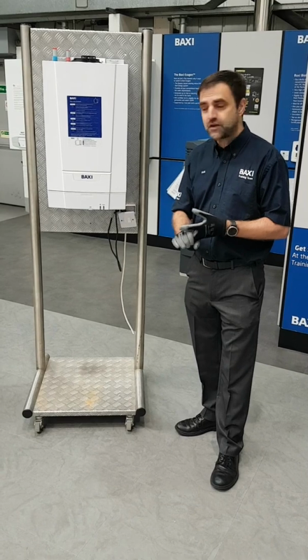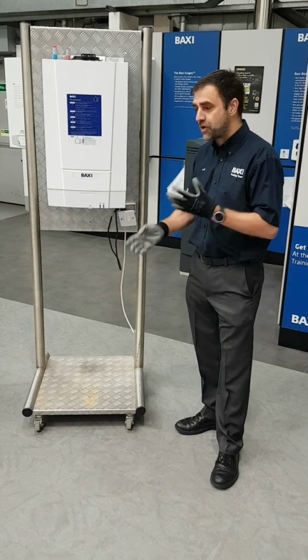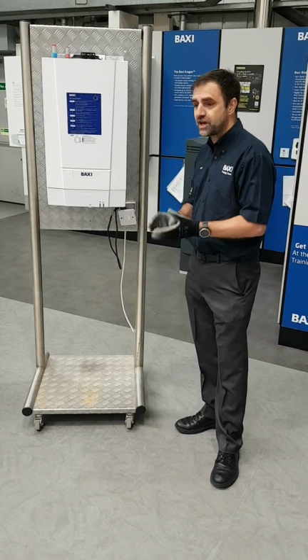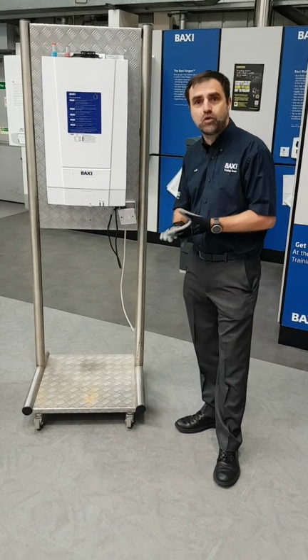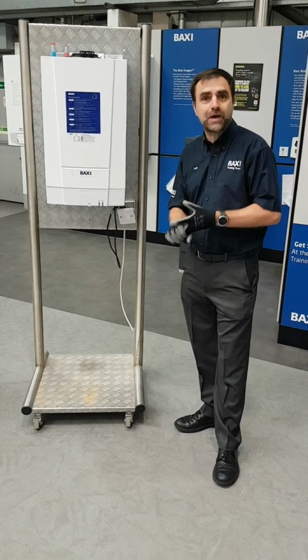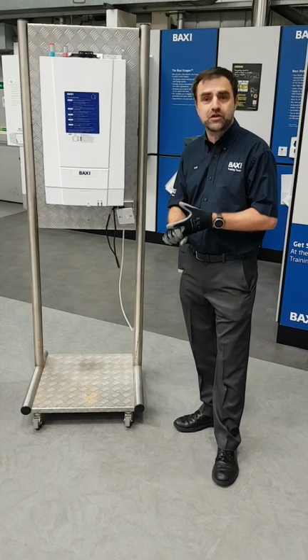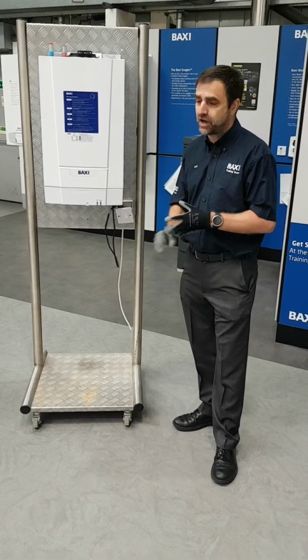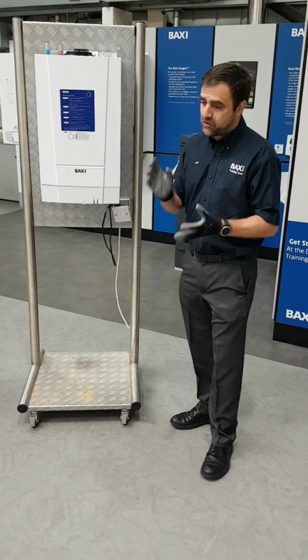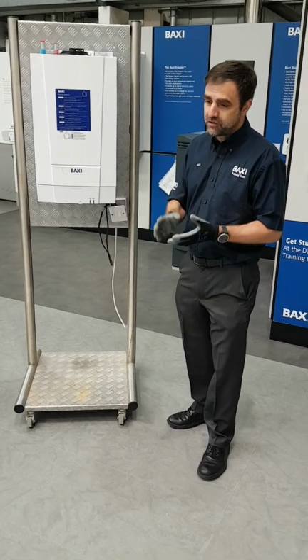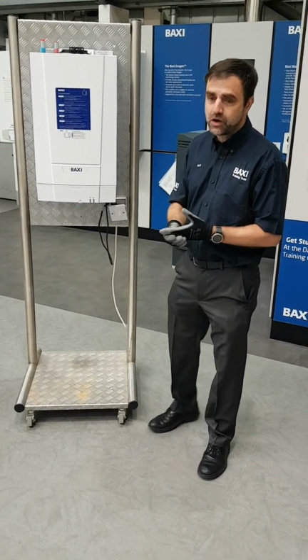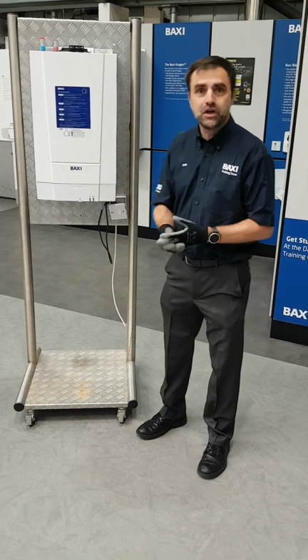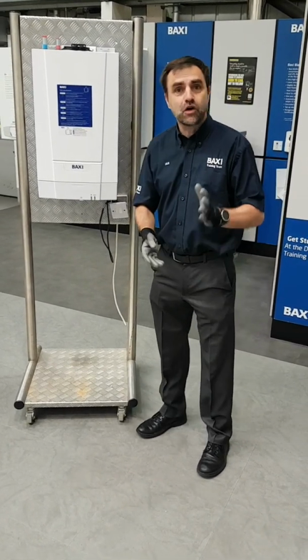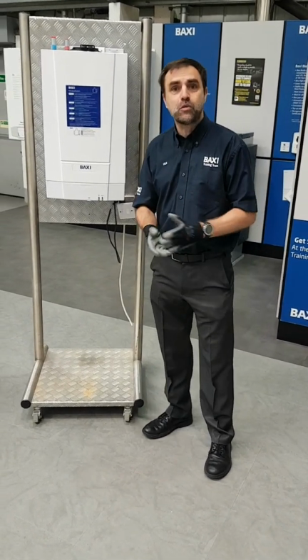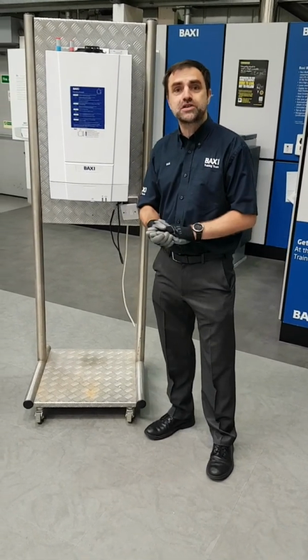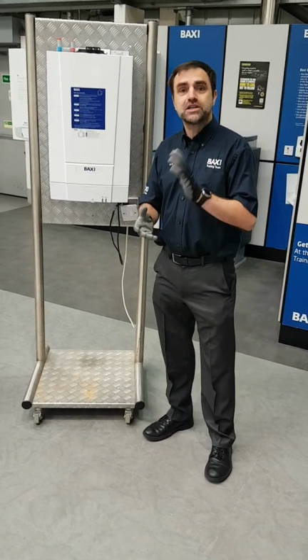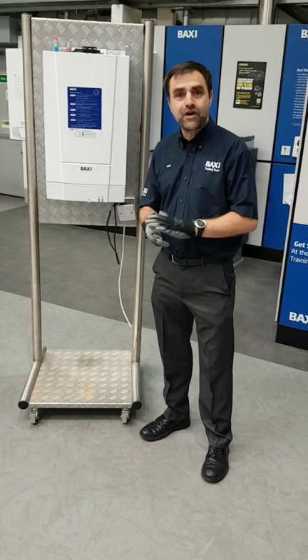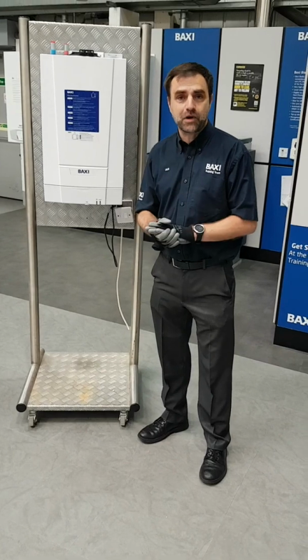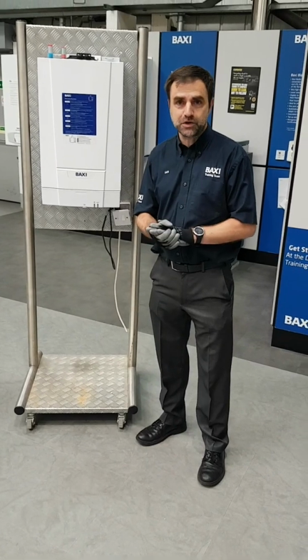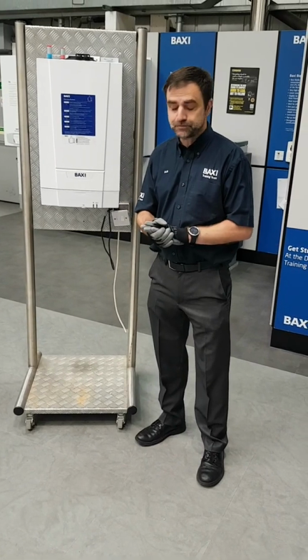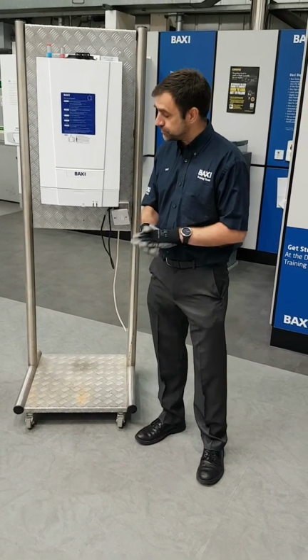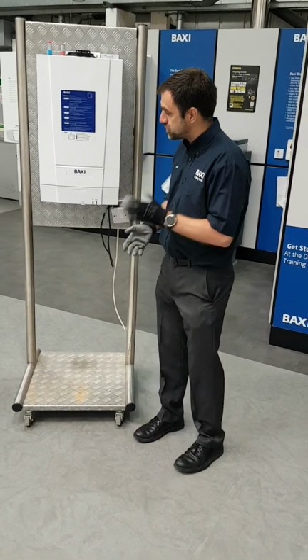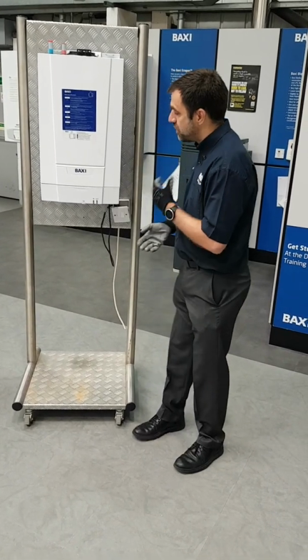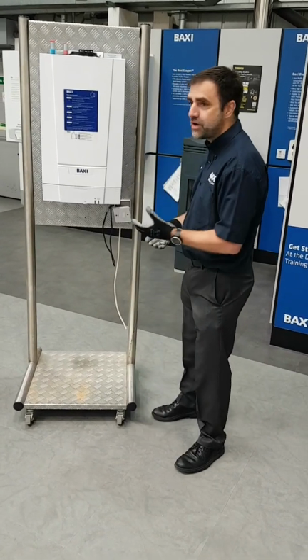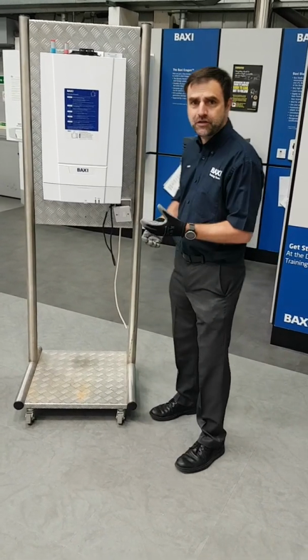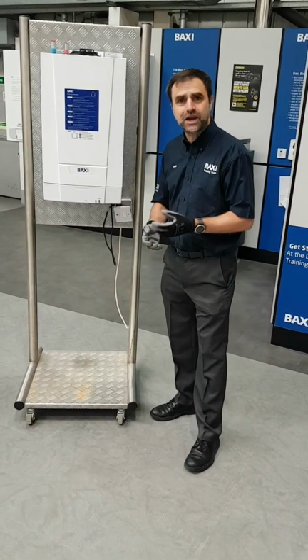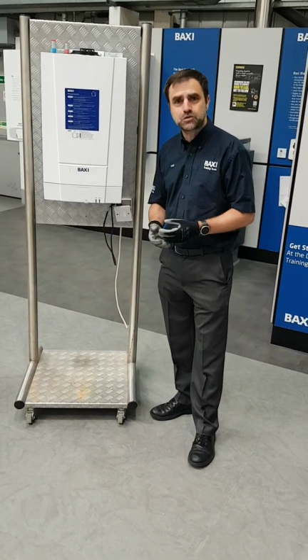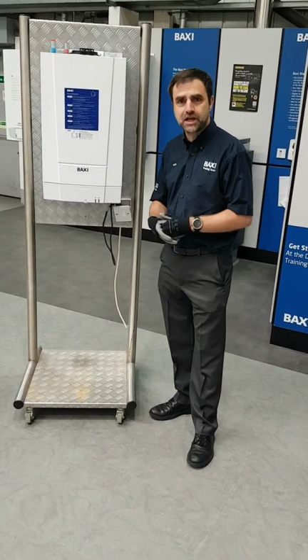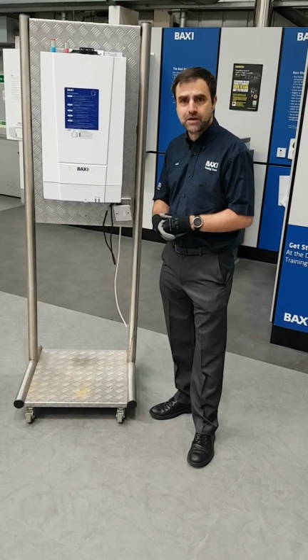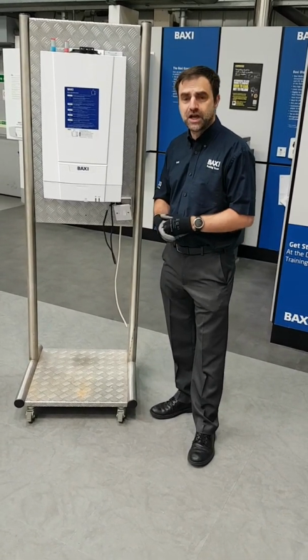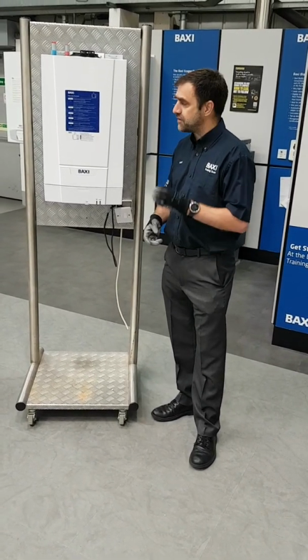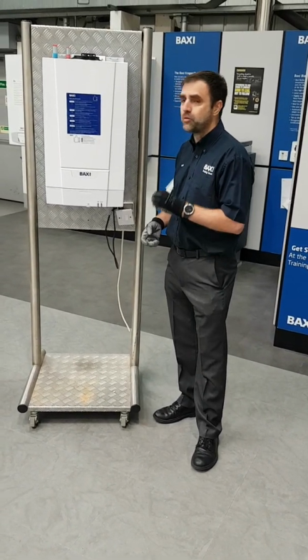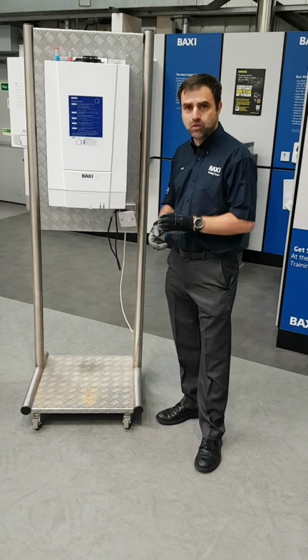So if you're replacing an old boiler, a balanced flue boiler, you've got the rear flue, you've got the three wires — it's a direct replacement. Also, very low lift weight, less than 20 kilograms.